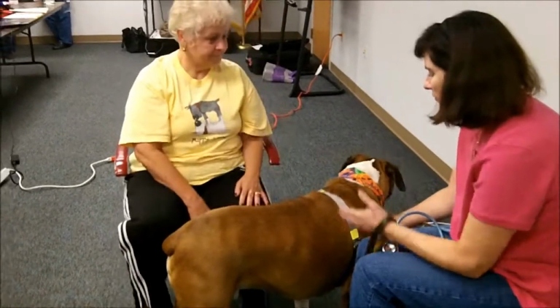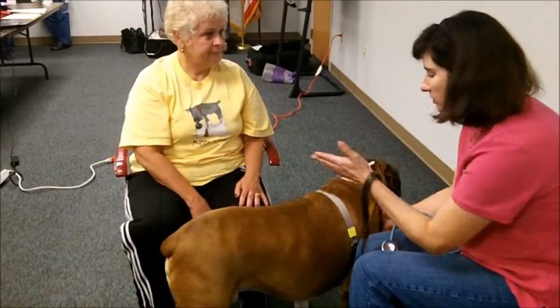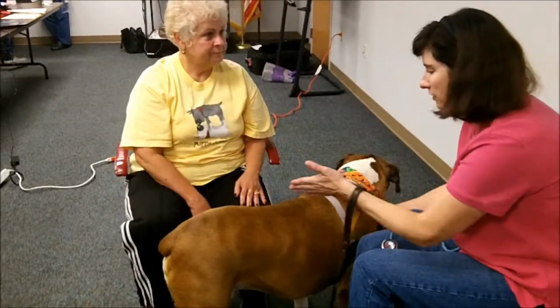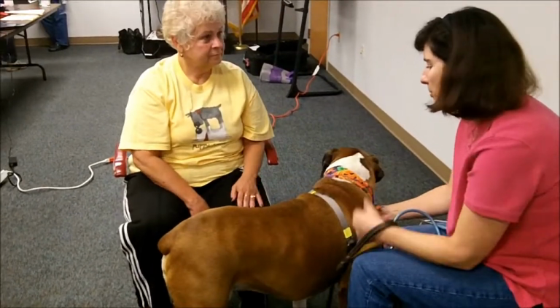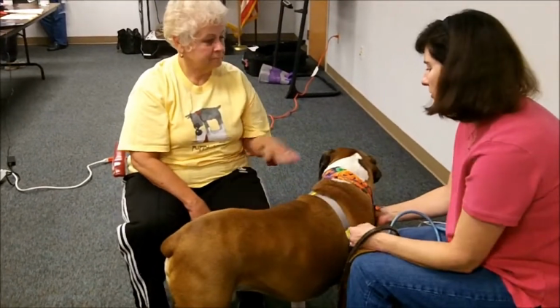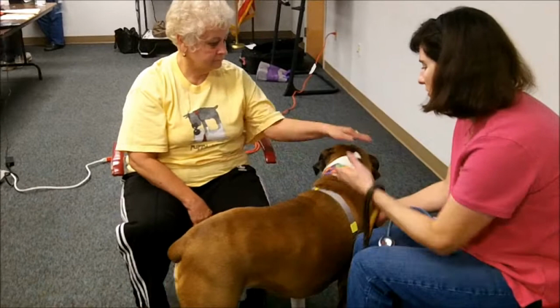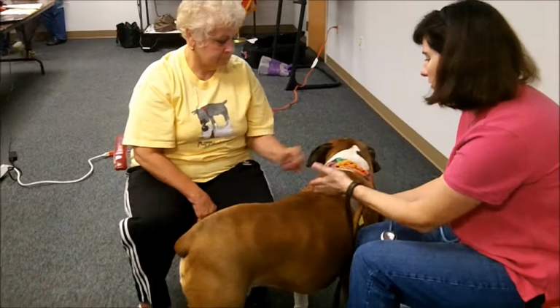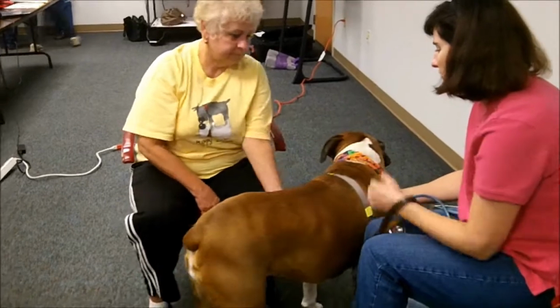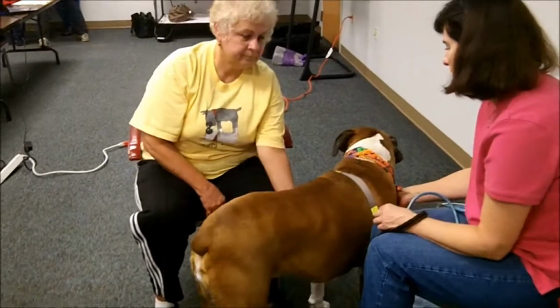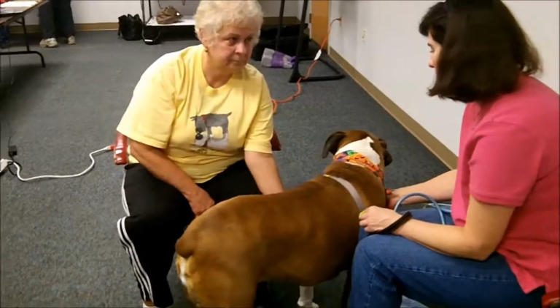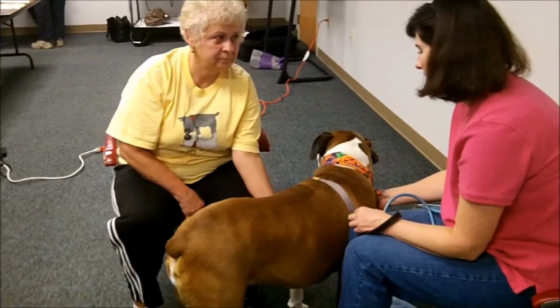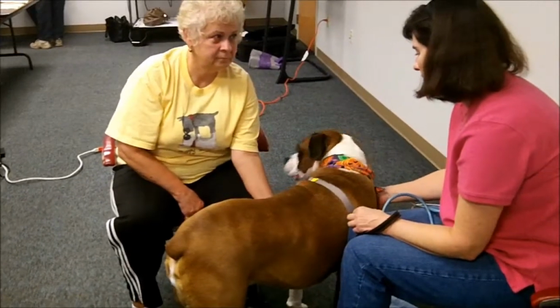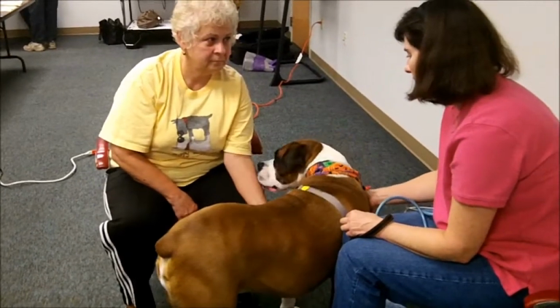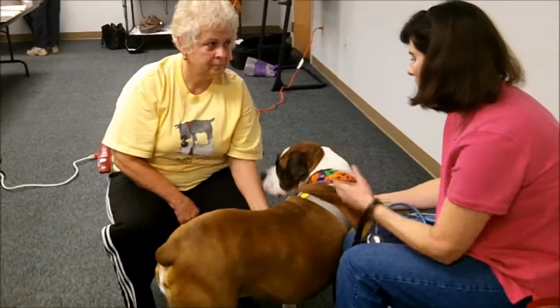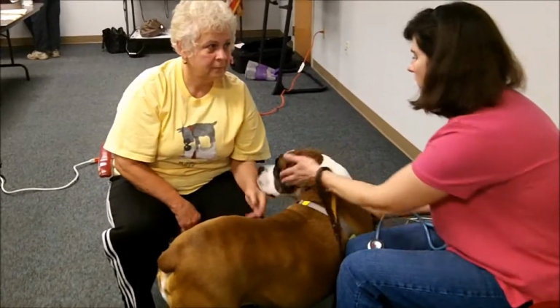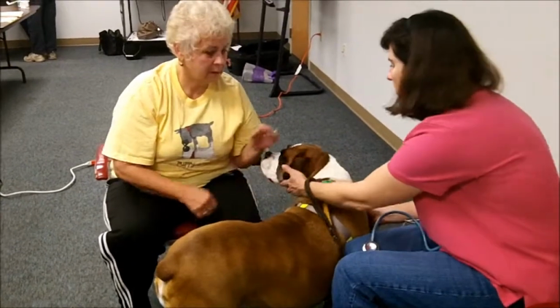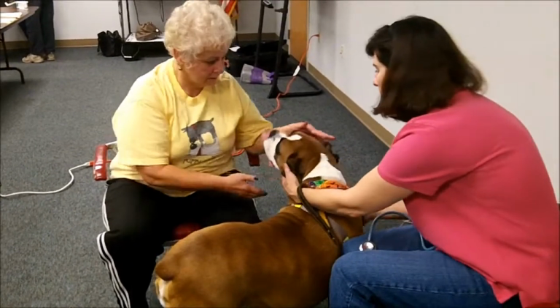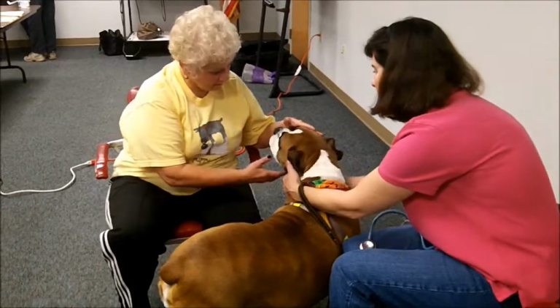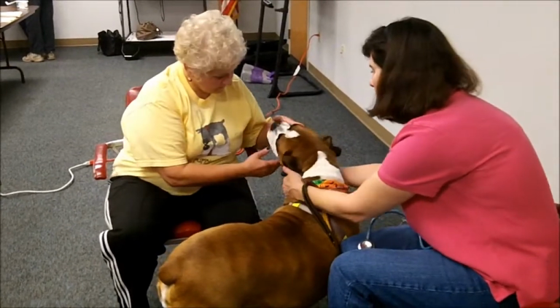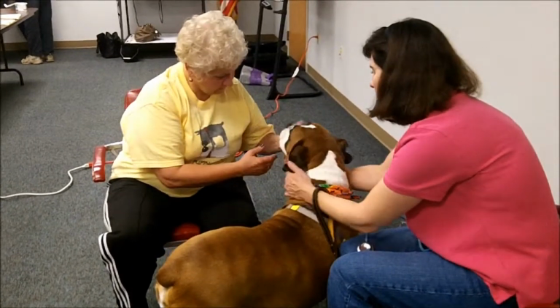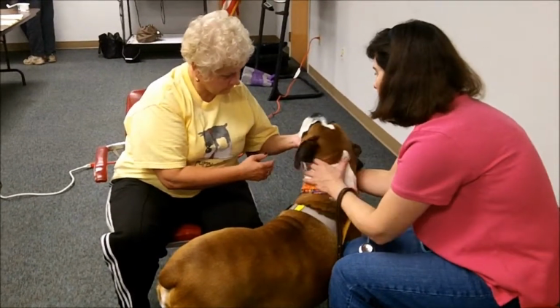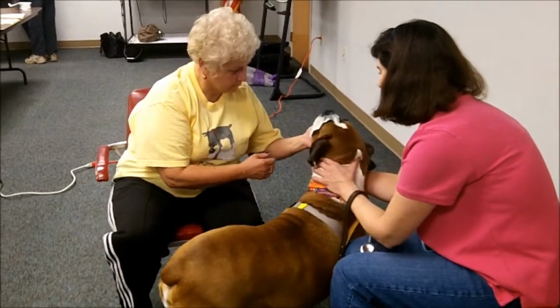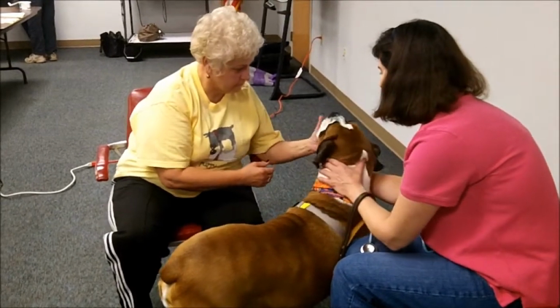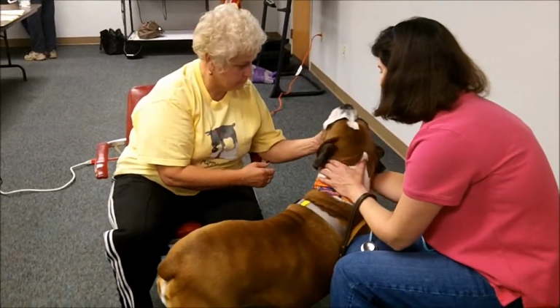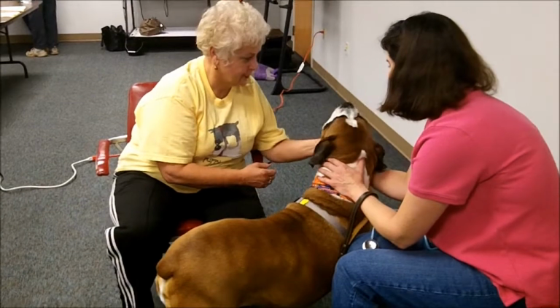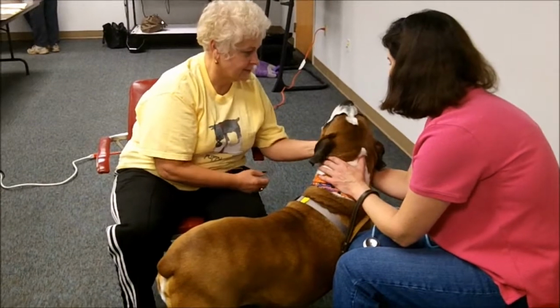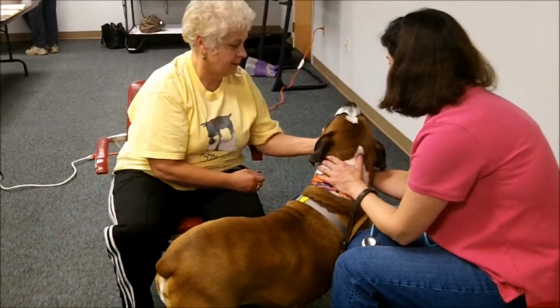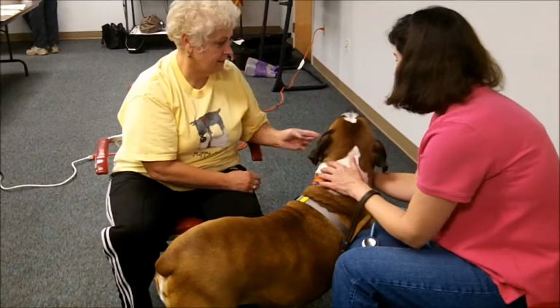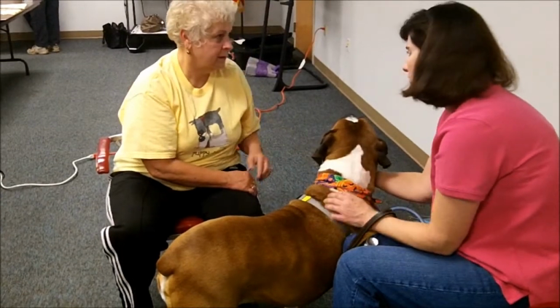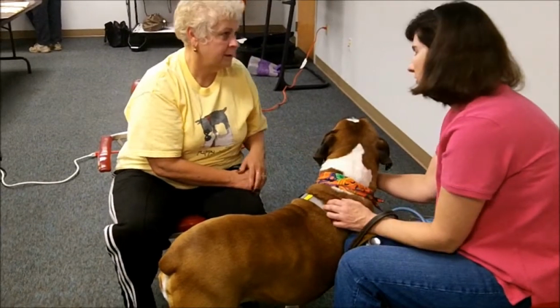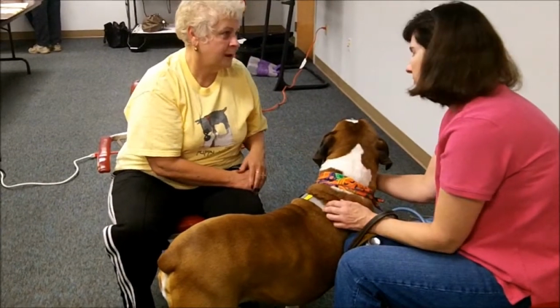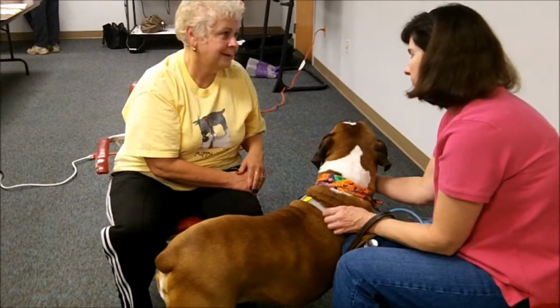So you've learned how to feel the pulse, how to feel the heart rate, how to hear the heart rate, and capillary refill time, and you felt the slimy gums and saw the color. That's it.